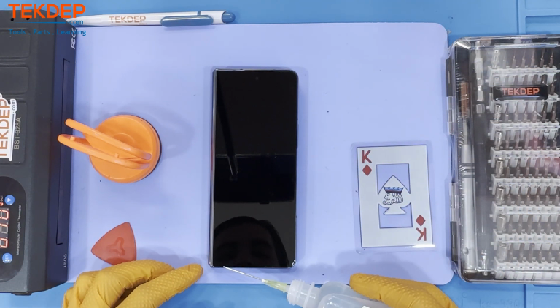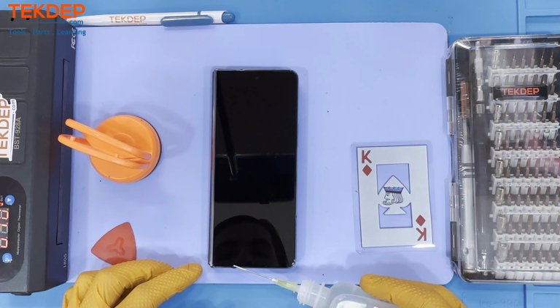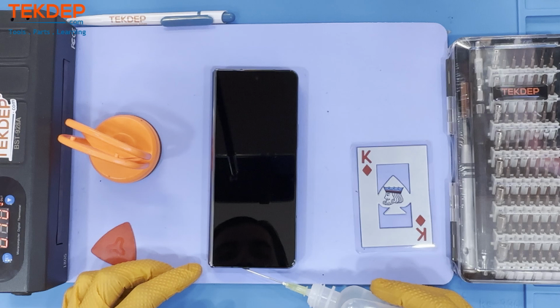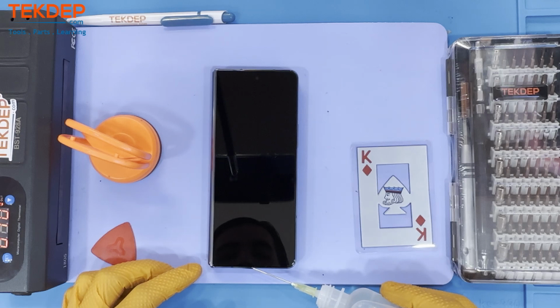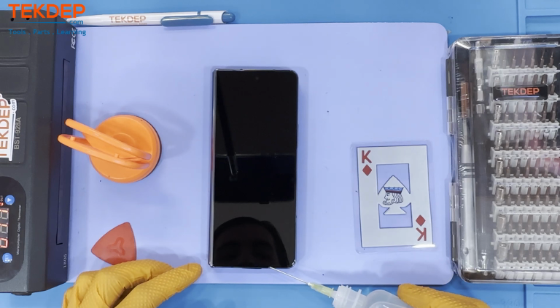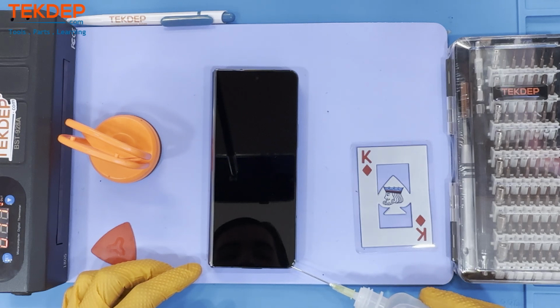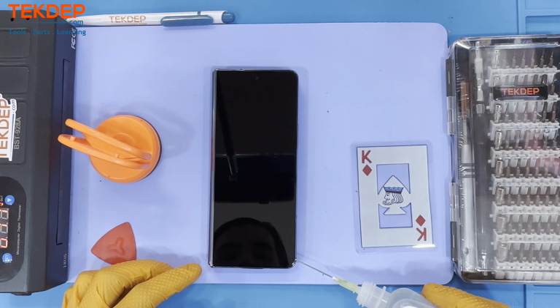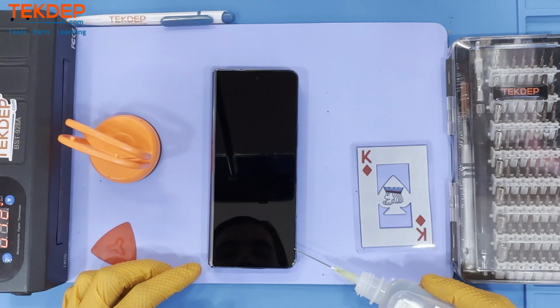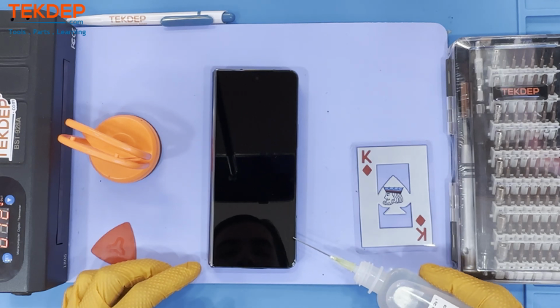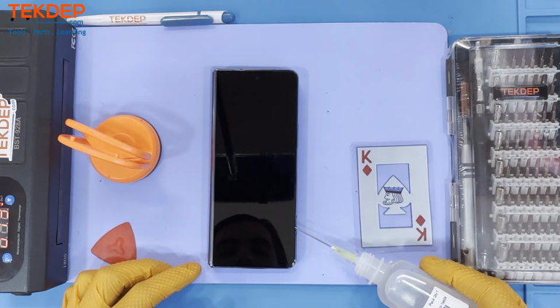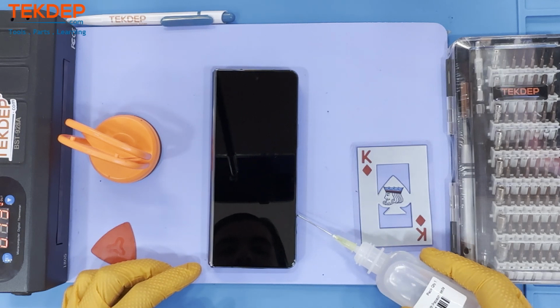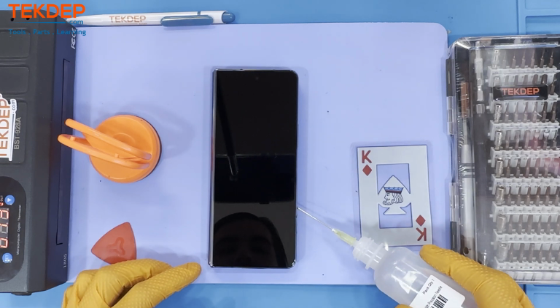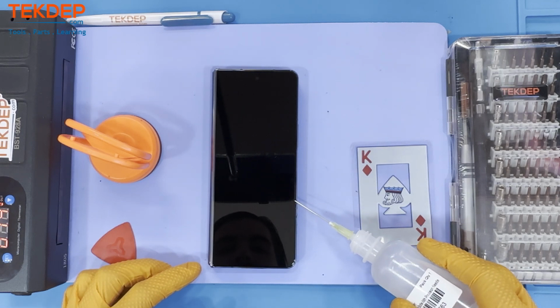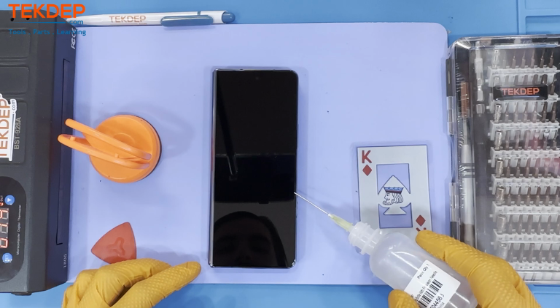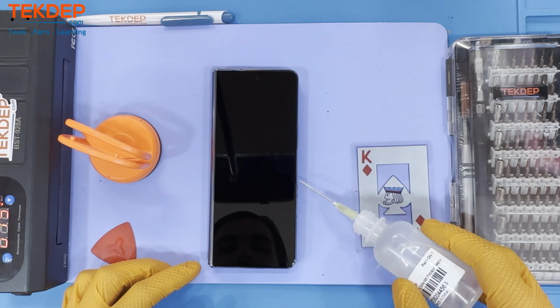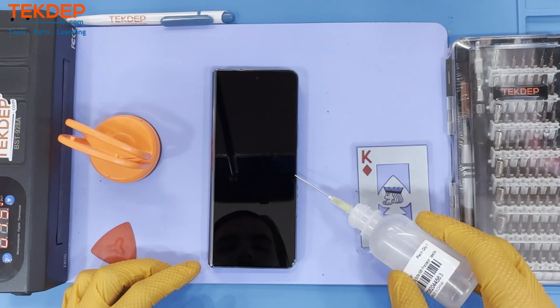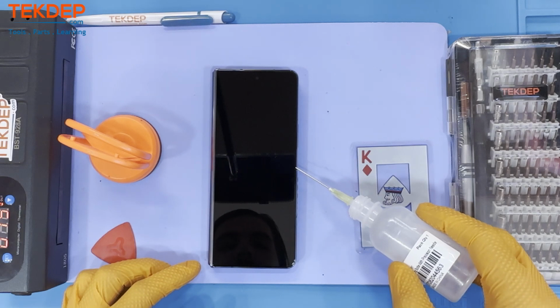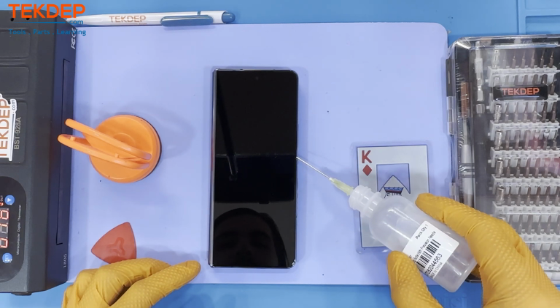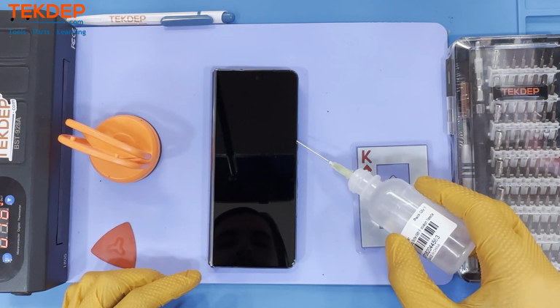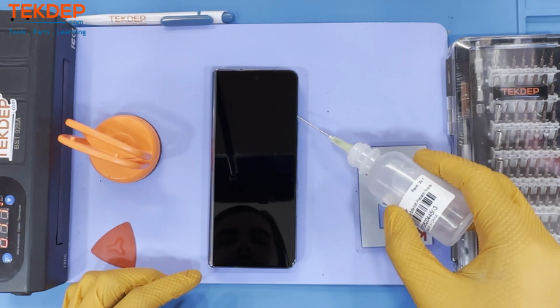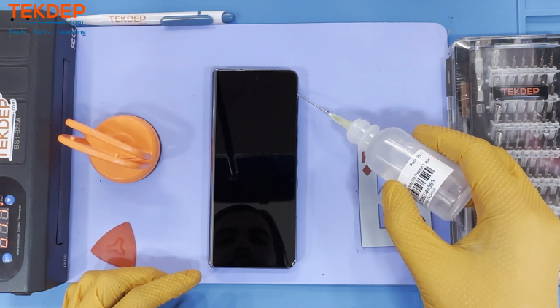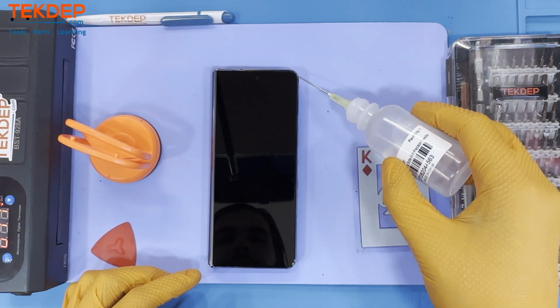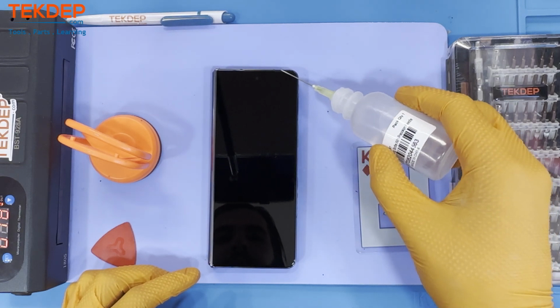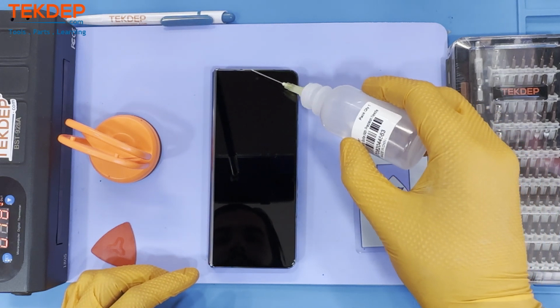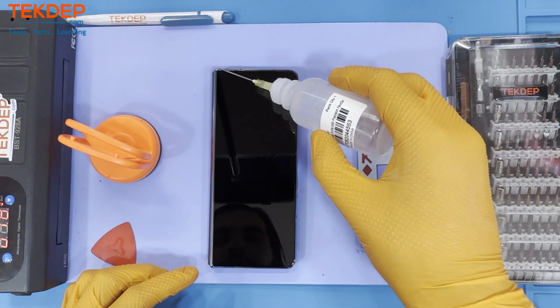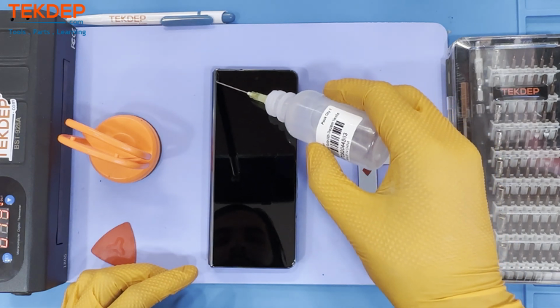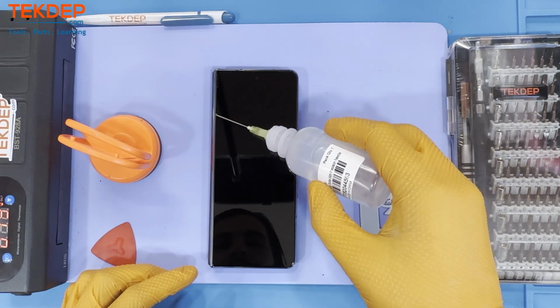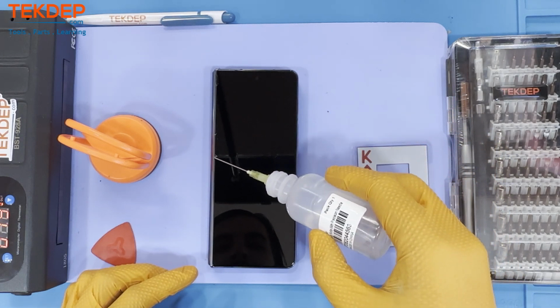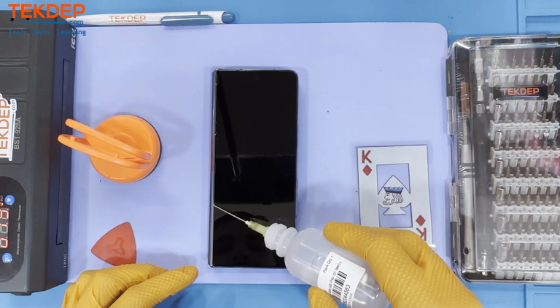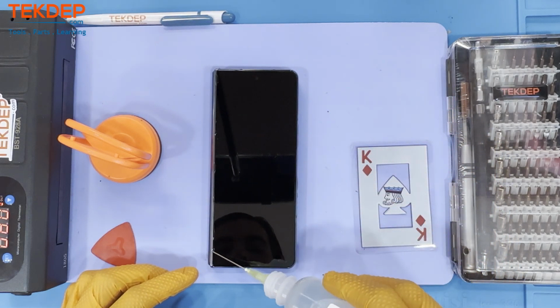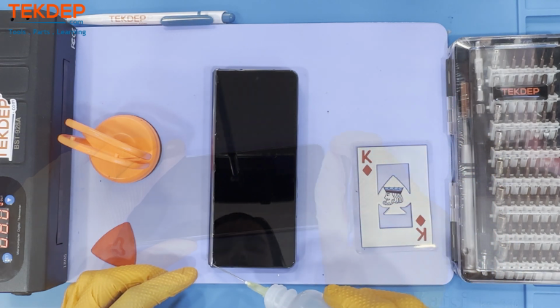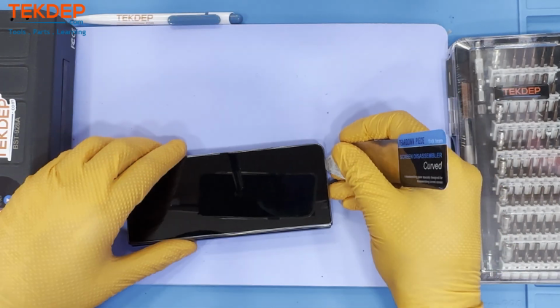Begin by turning on your heat pad and setting it to 80 degrees Celsius. We also recommend adding some isopropyl alcohol along the edges to help break the screen free from the housing. Make sure you go very slow and gently in order to remove the screen without damaging it.